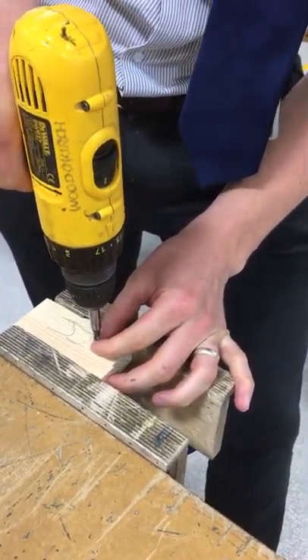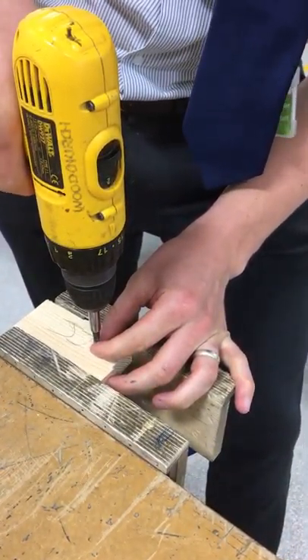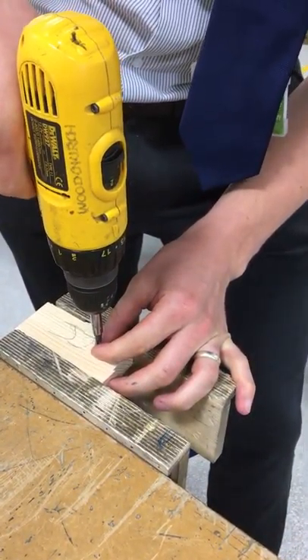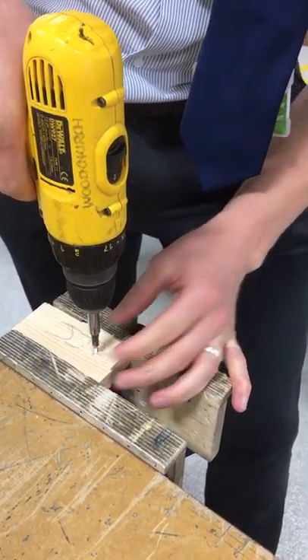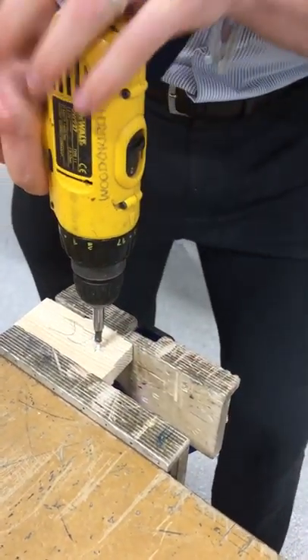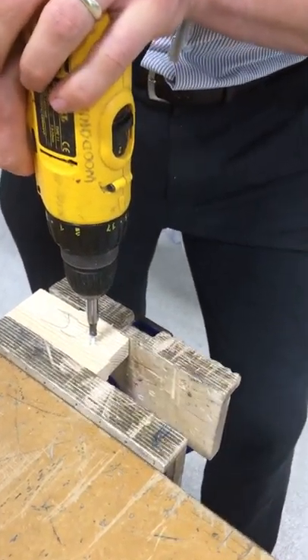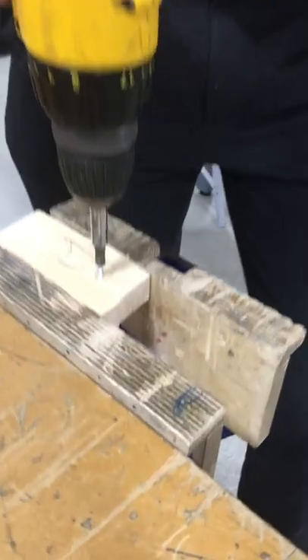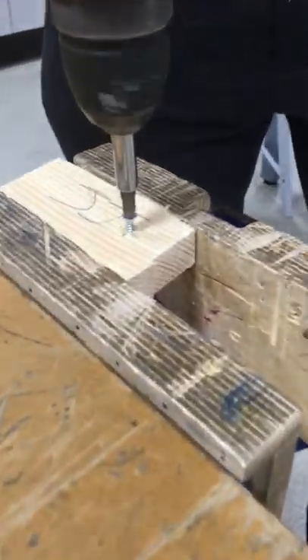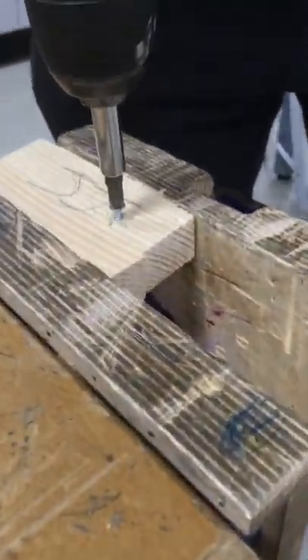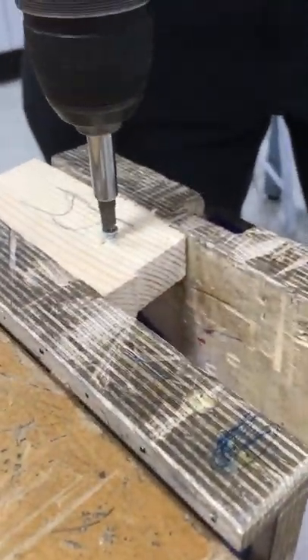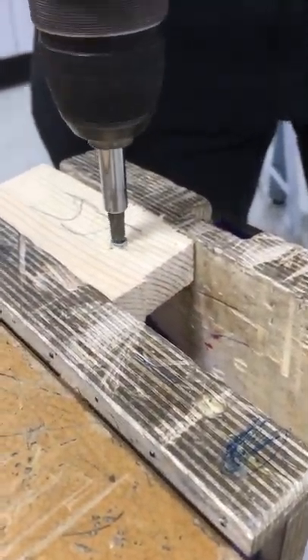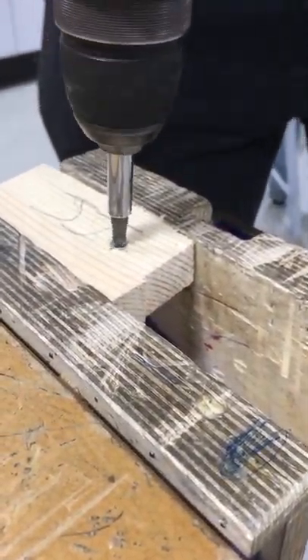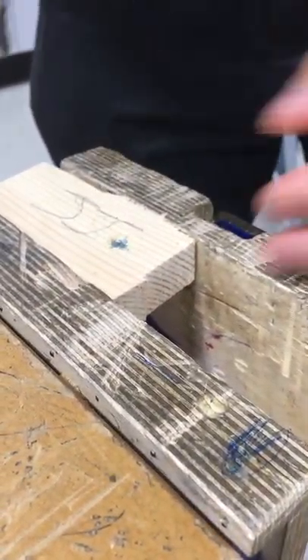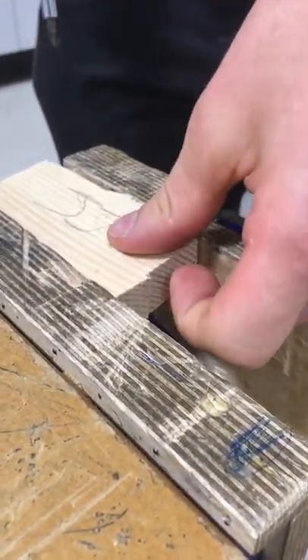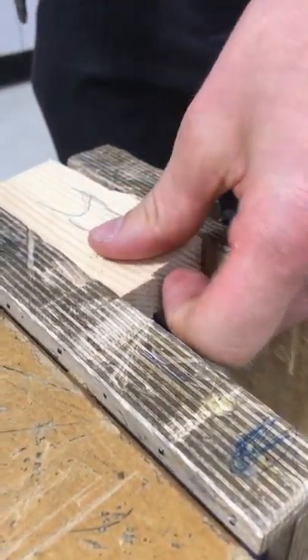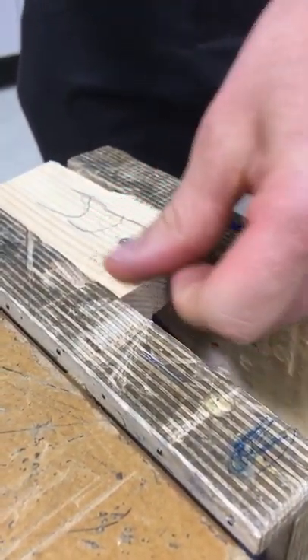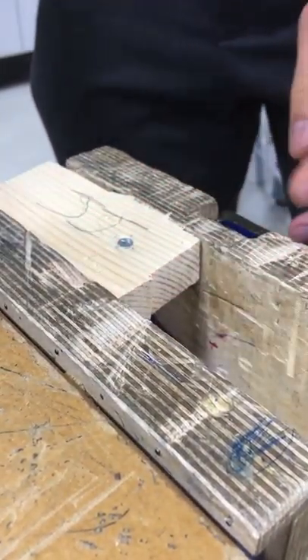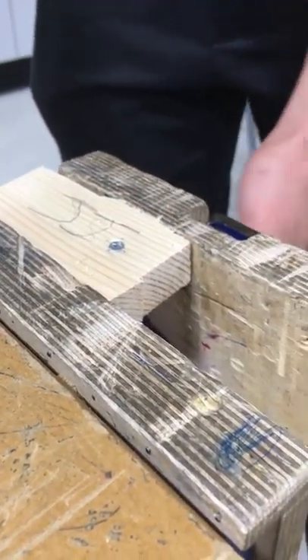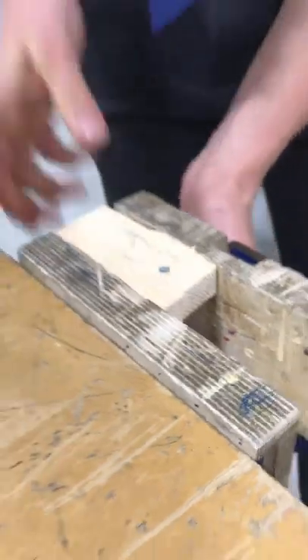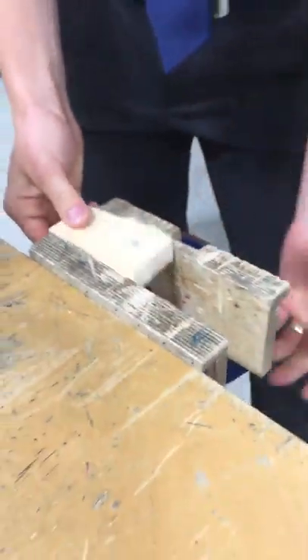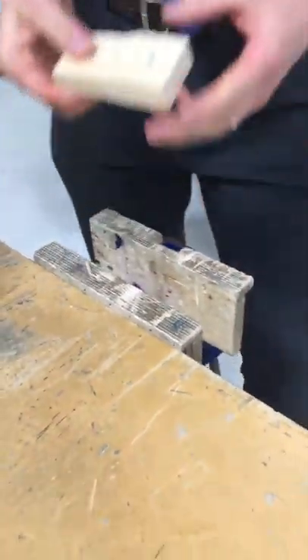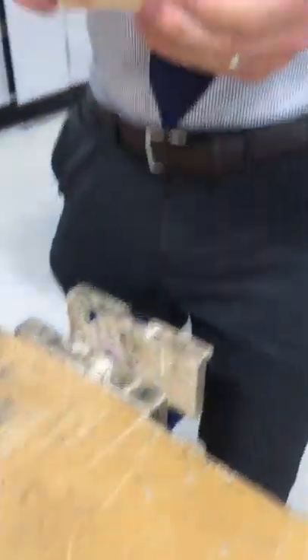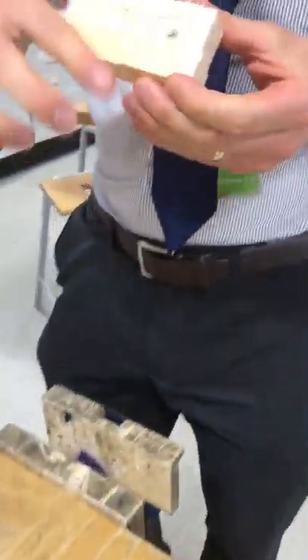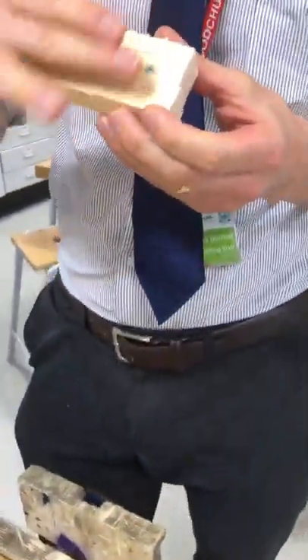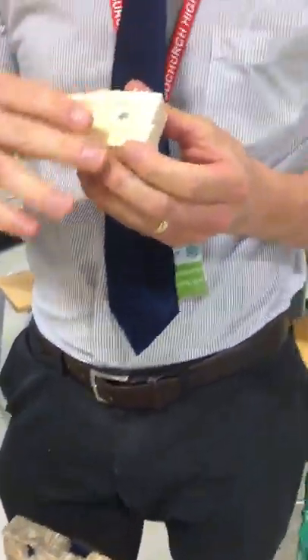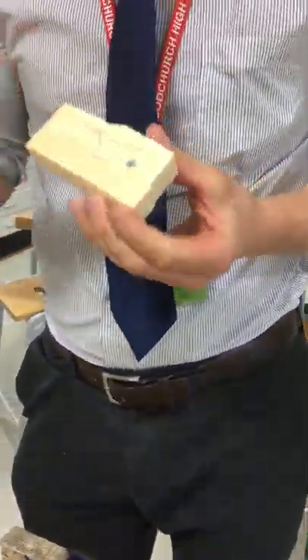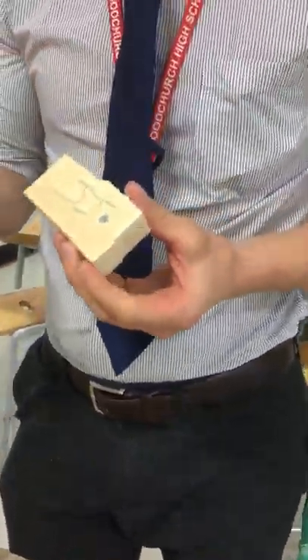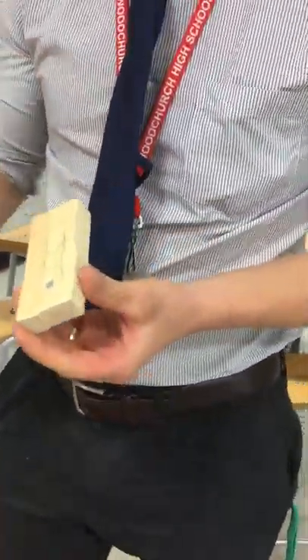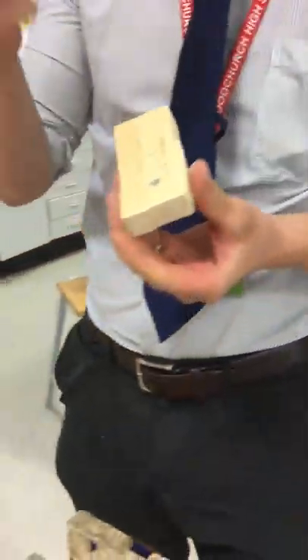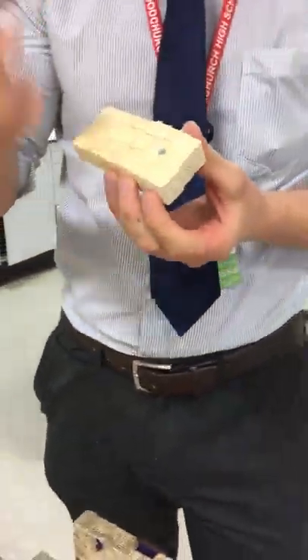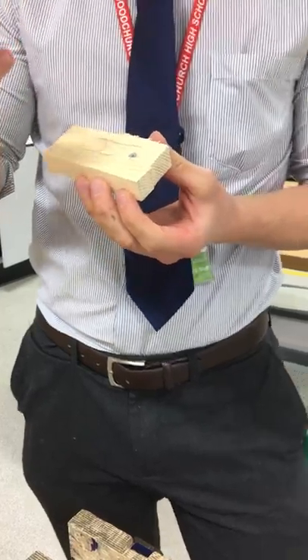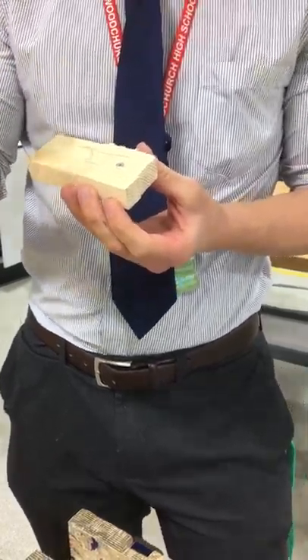Then I'm going to attach my screw in place. Set it into the pilot hole, slowly press your trigger to start, and then you can put a bit more pressure on.